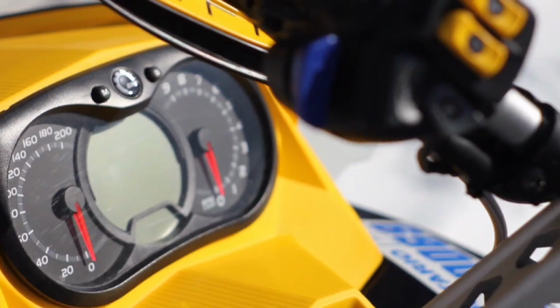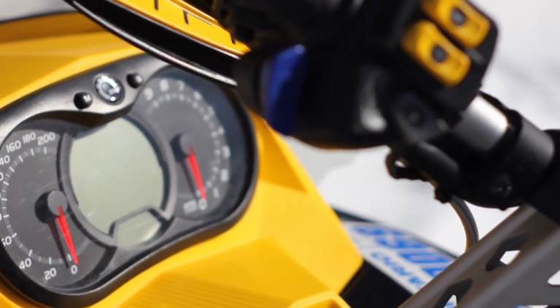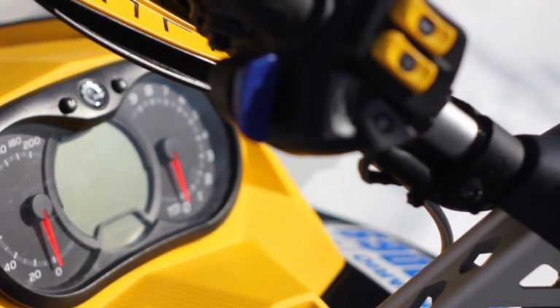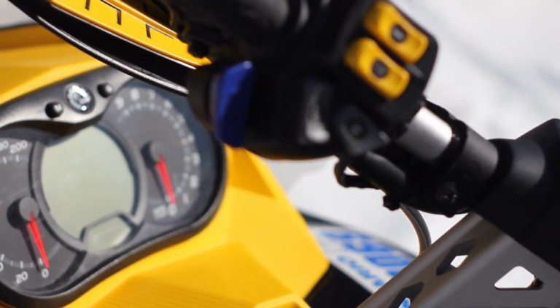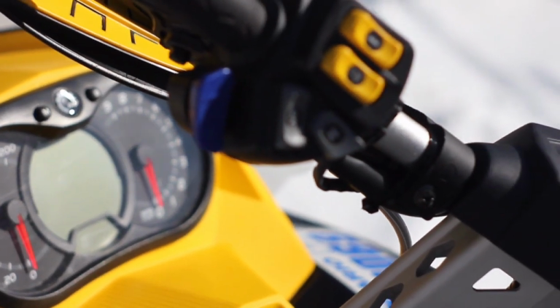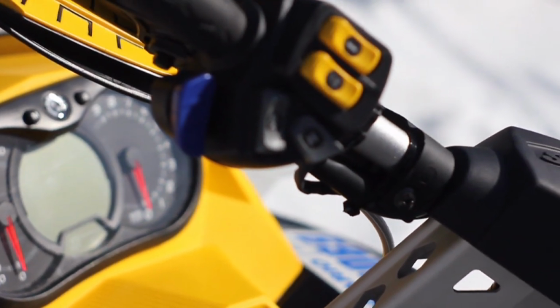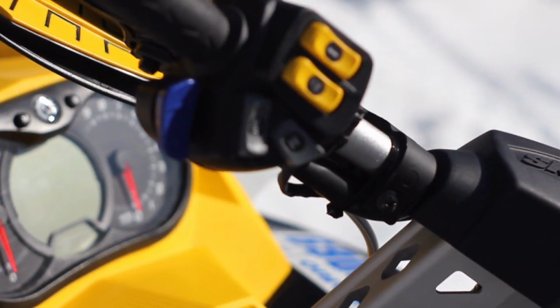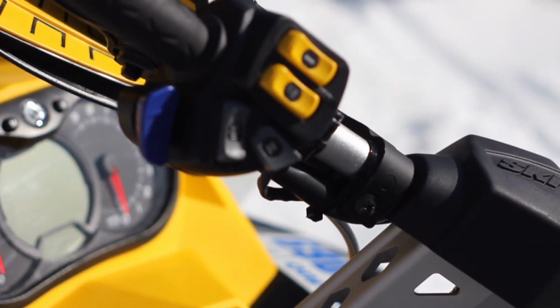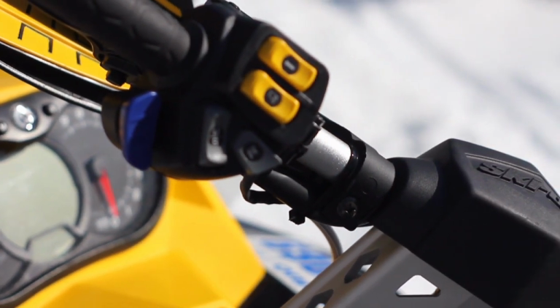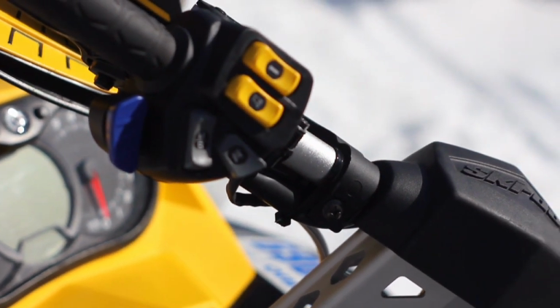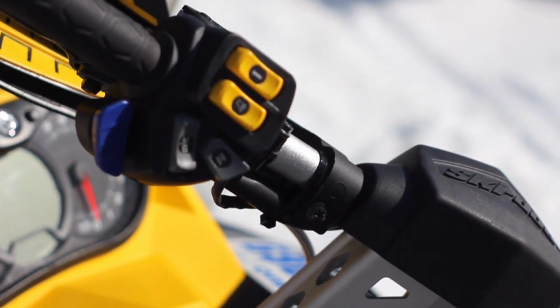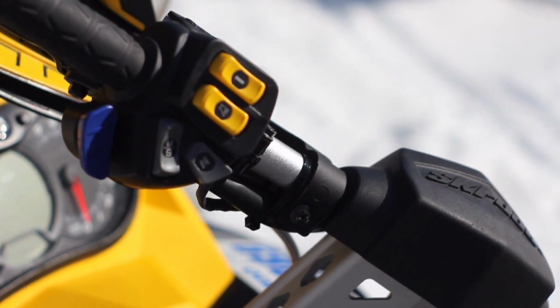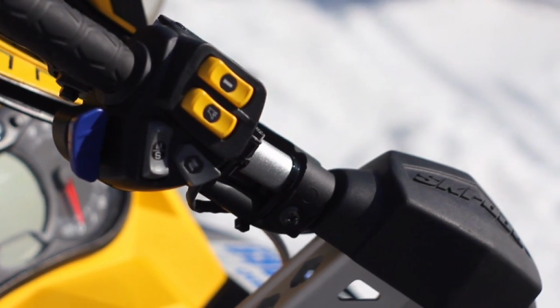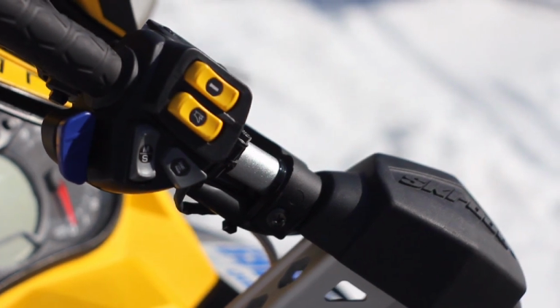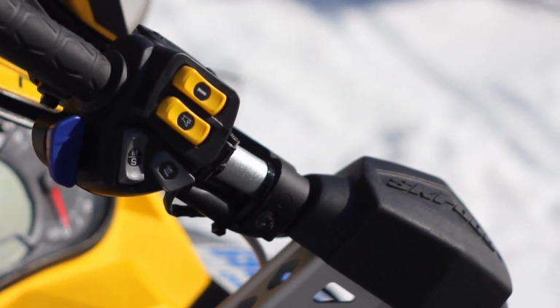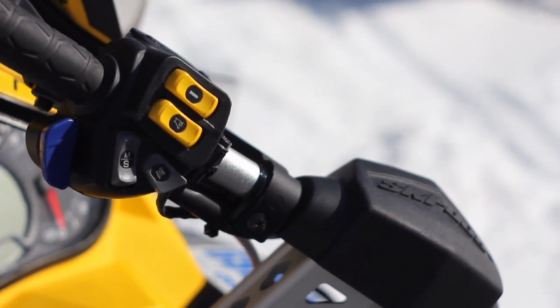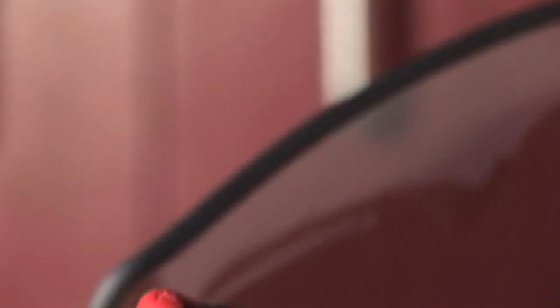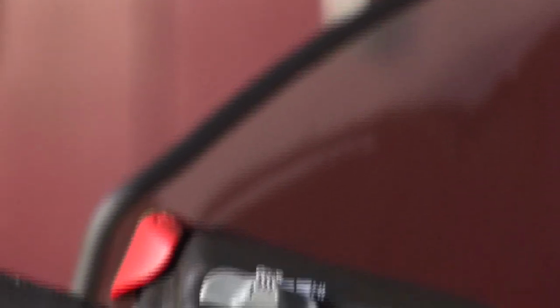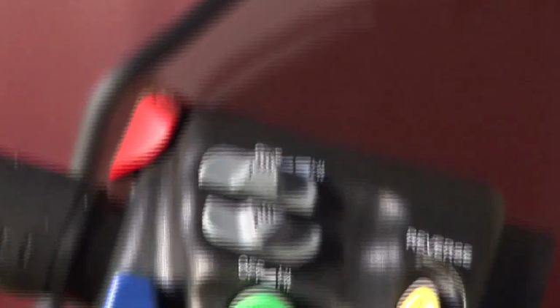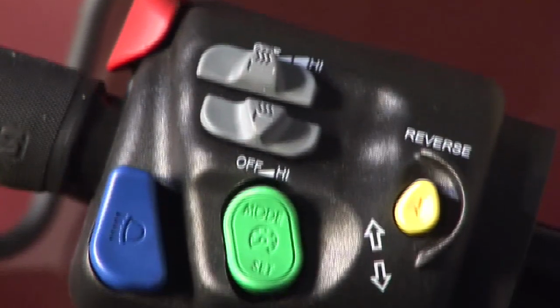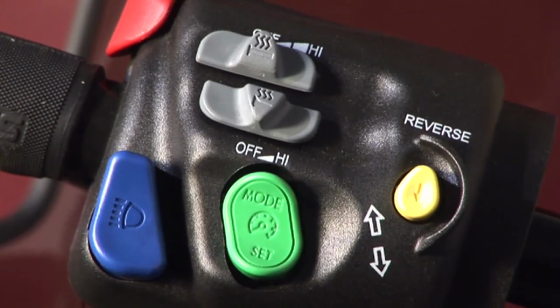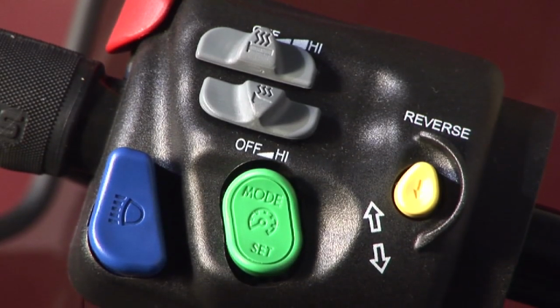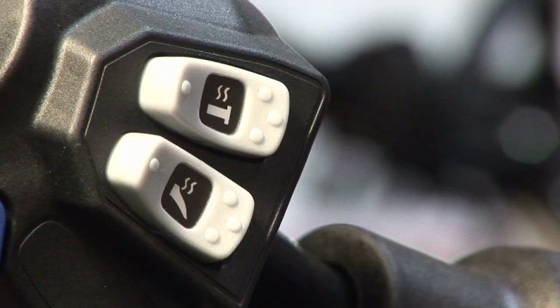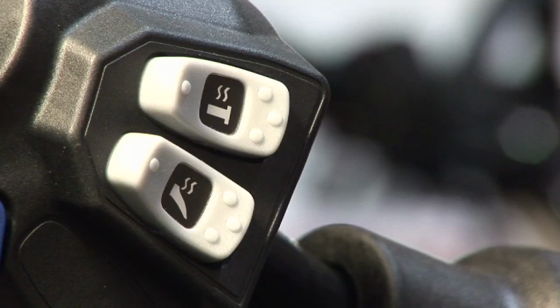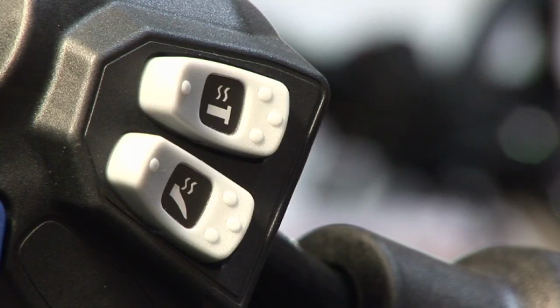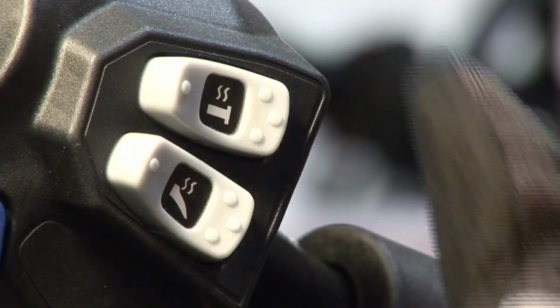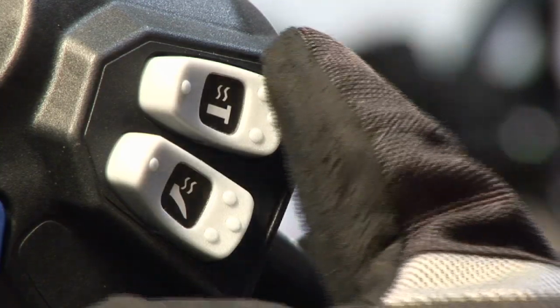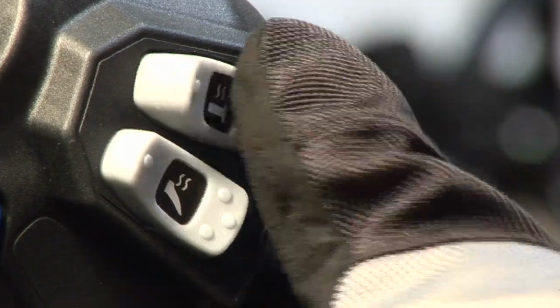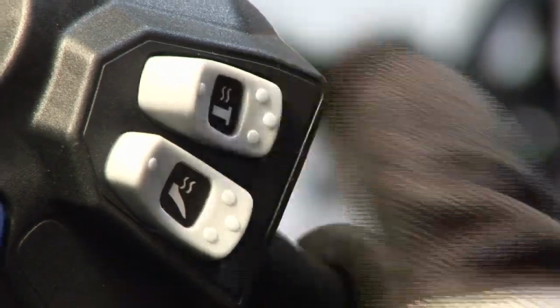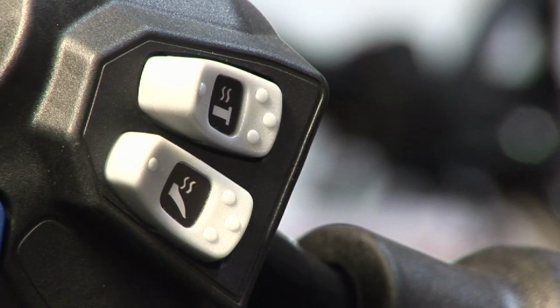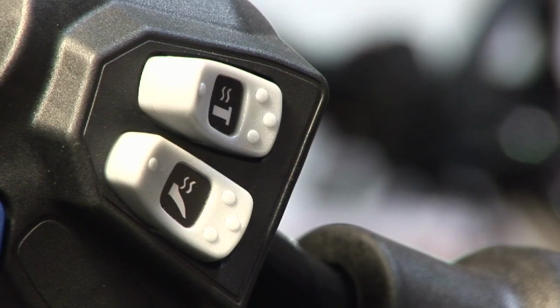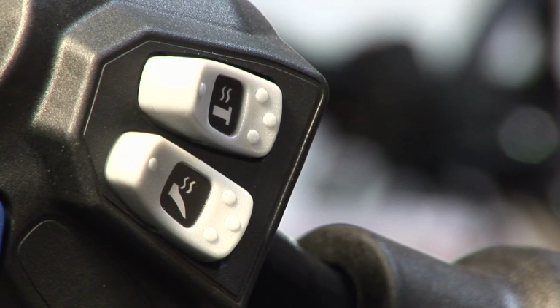There are also a host of convenience features available such as electric start, reverse, heated seats. Heck, almost every sled has heated hand grips.